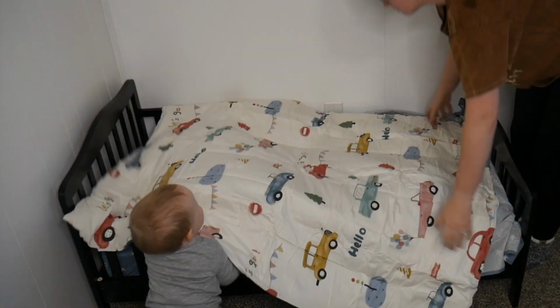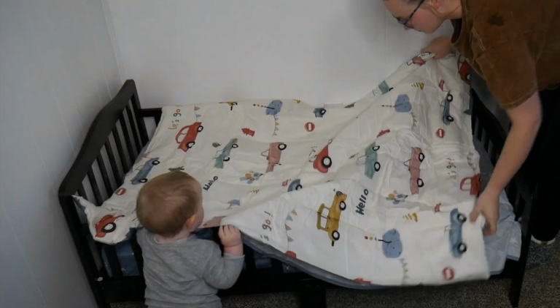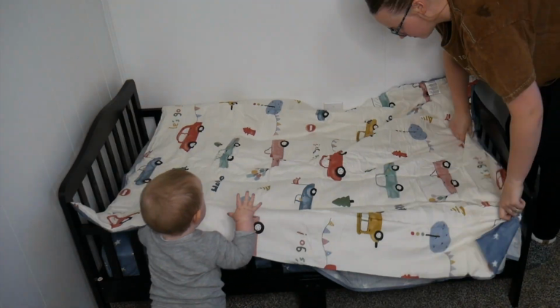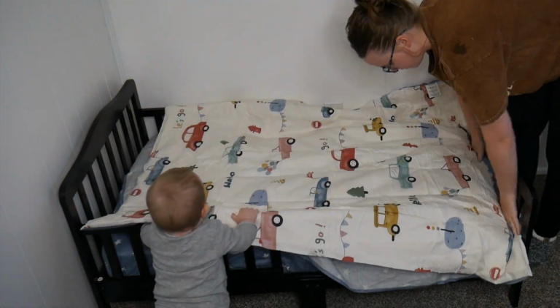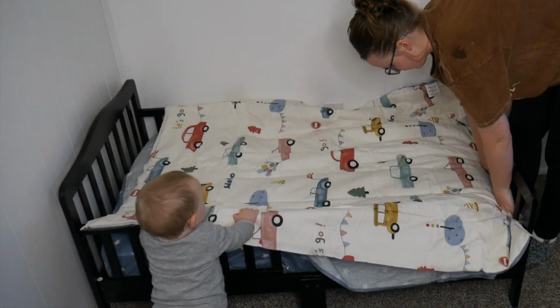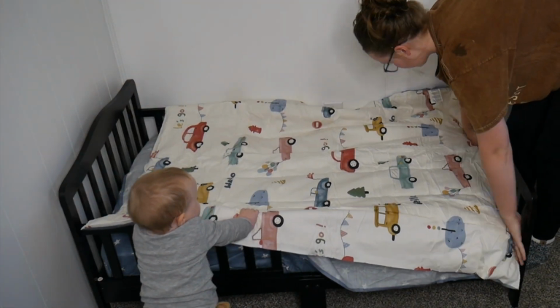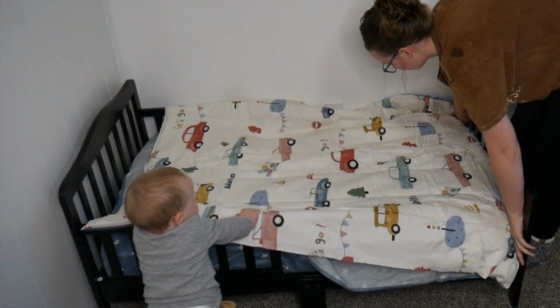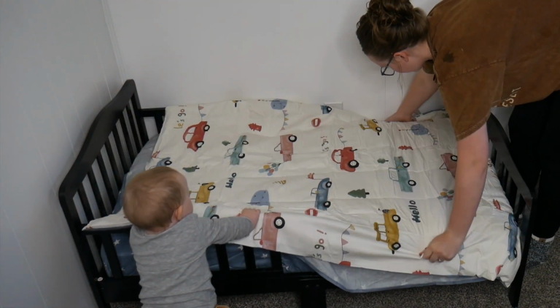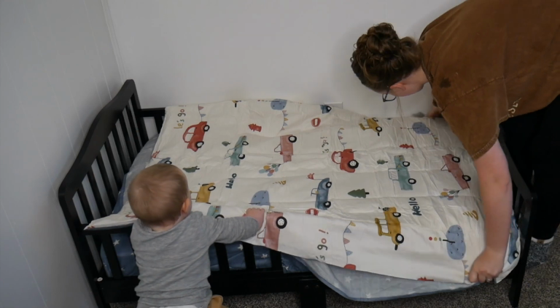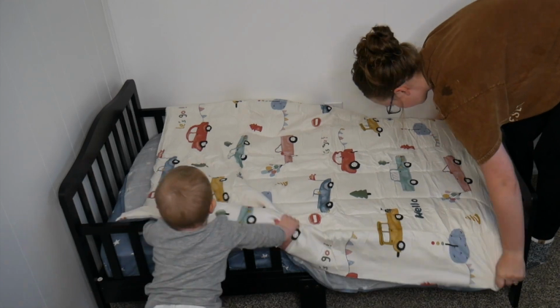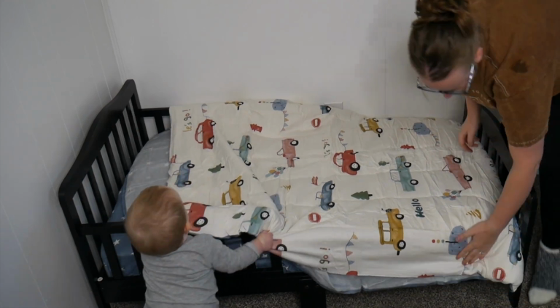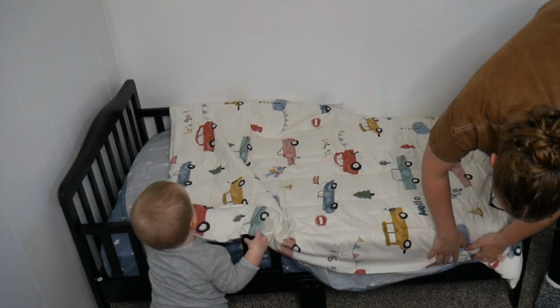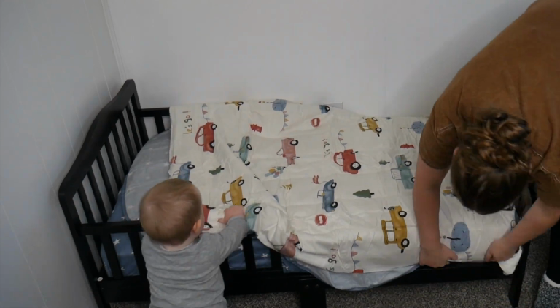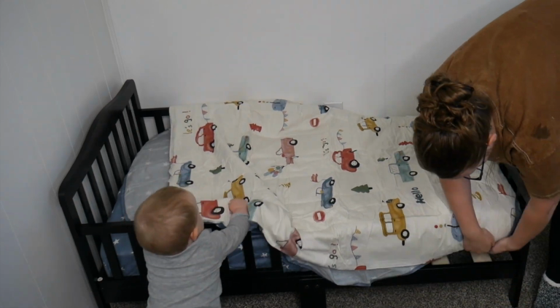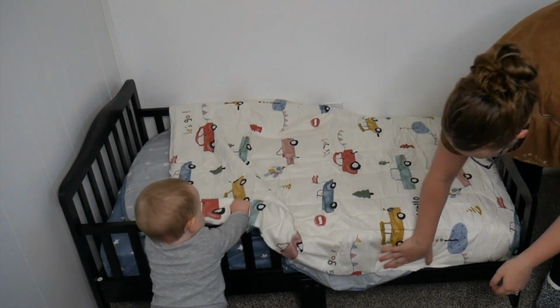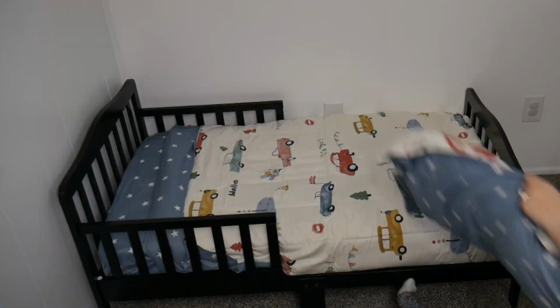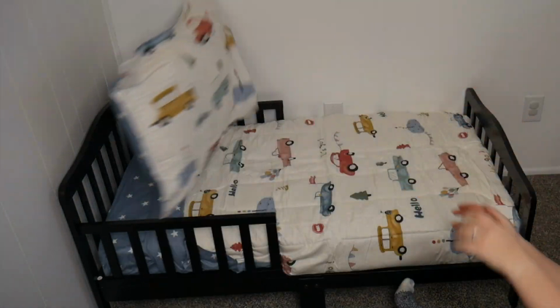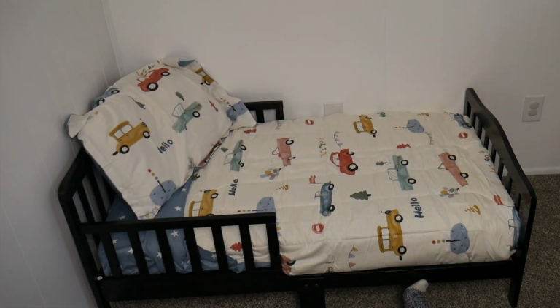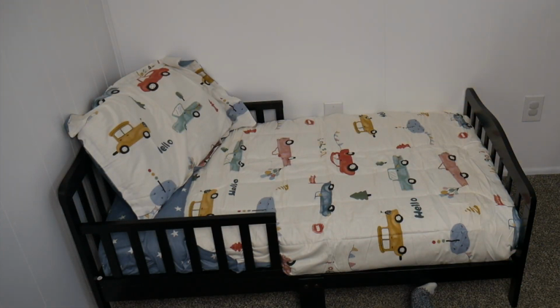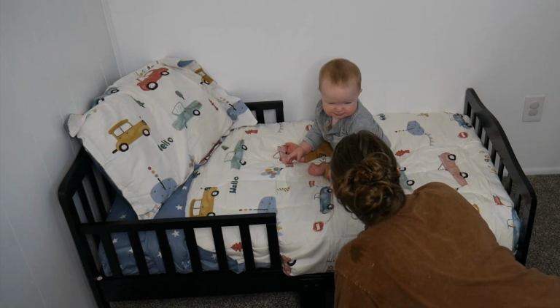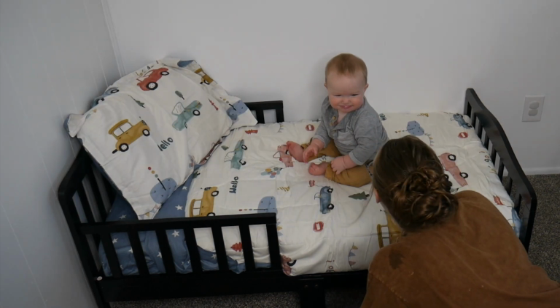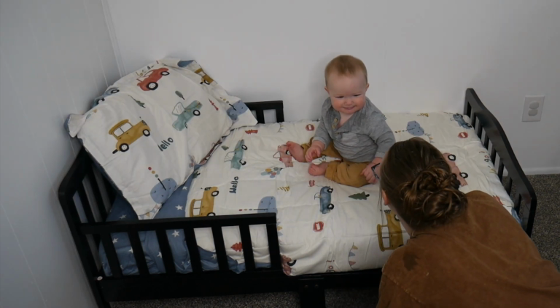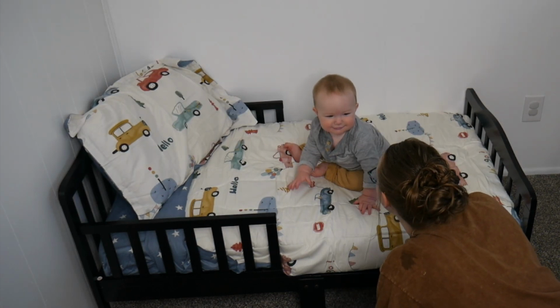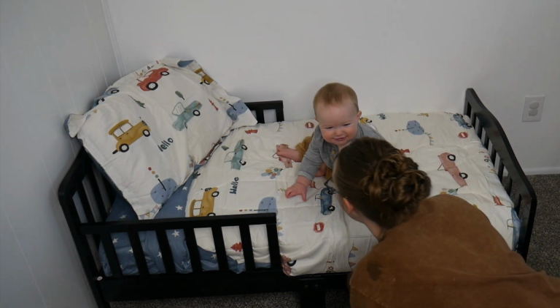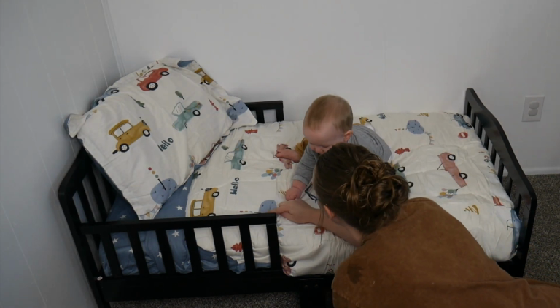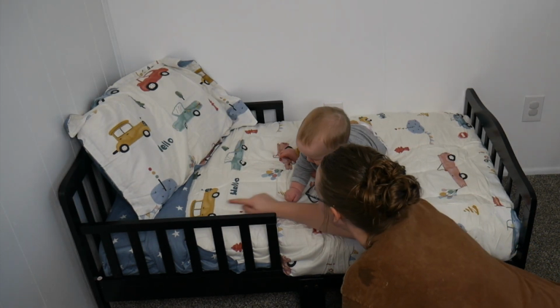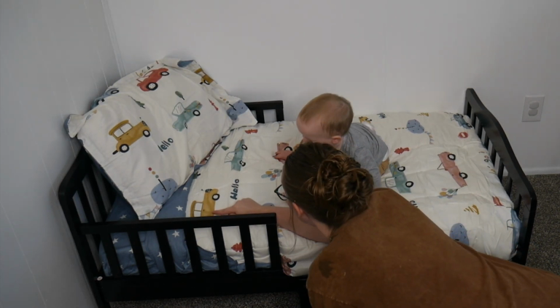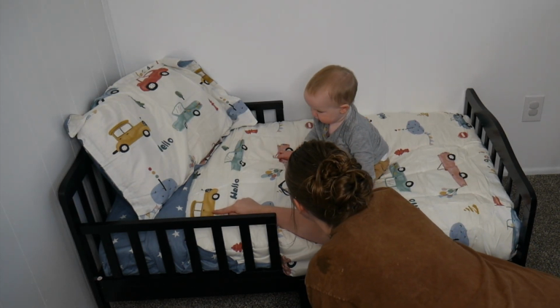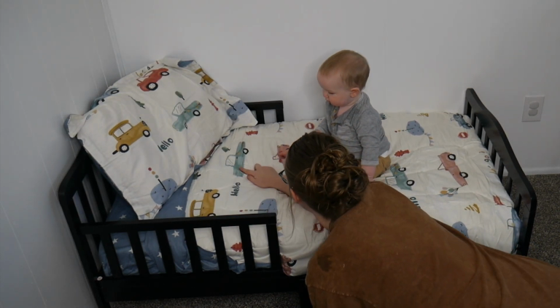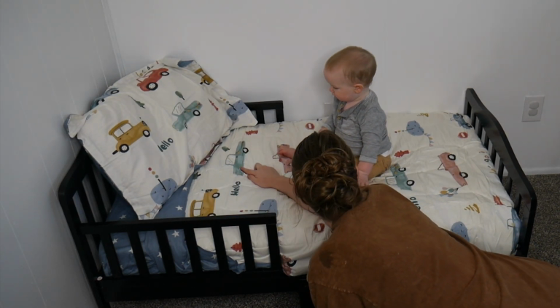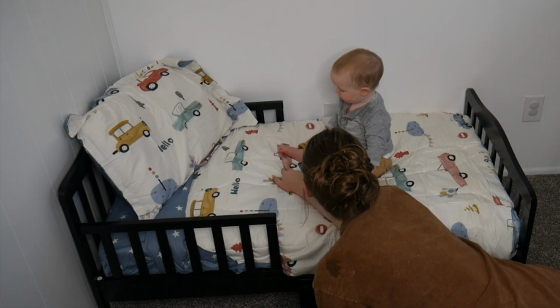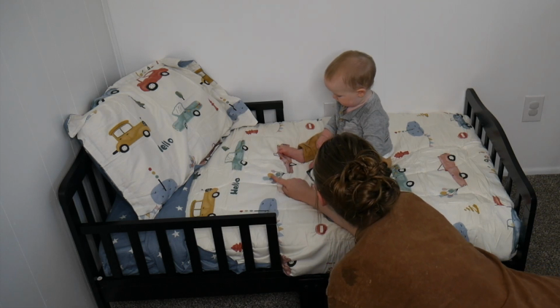This is also comfortable and breathable, which would make it nice to use throughout all of the different seasons. I do think this bedding is so cute and fun. Overall, I love how clean and simple the design of this bedding is. It's also super soft and comfortable, but yet still maintains a lightweight feel.